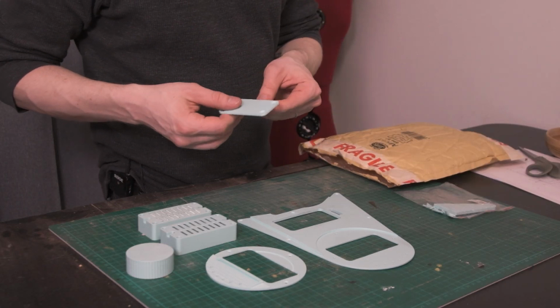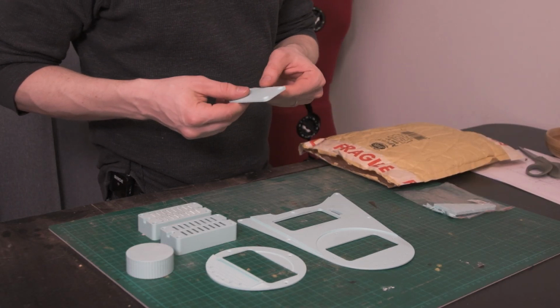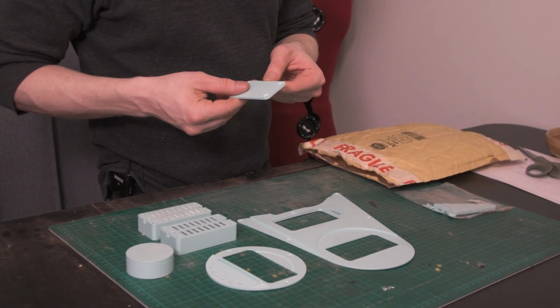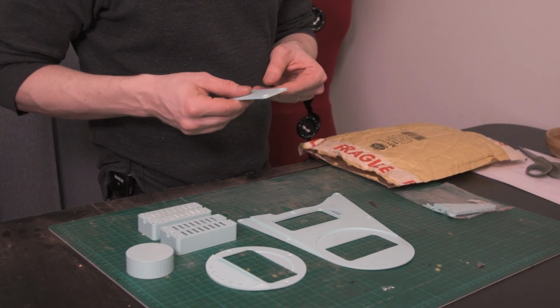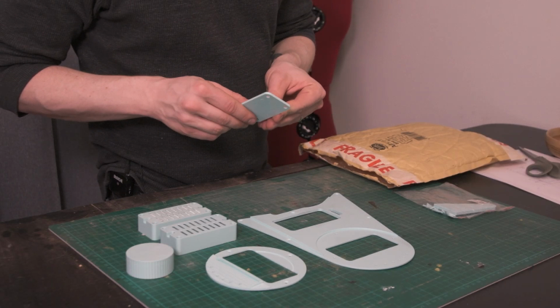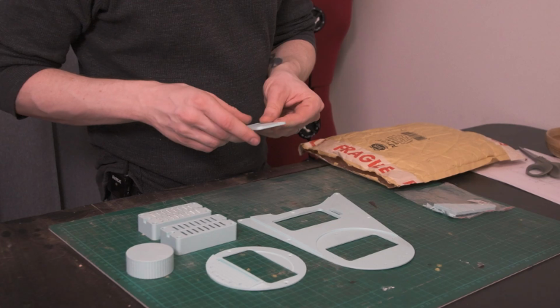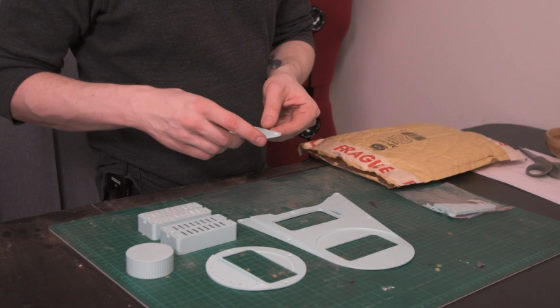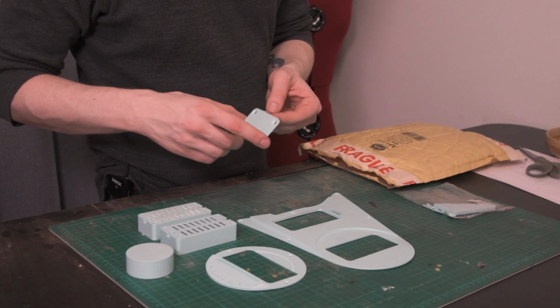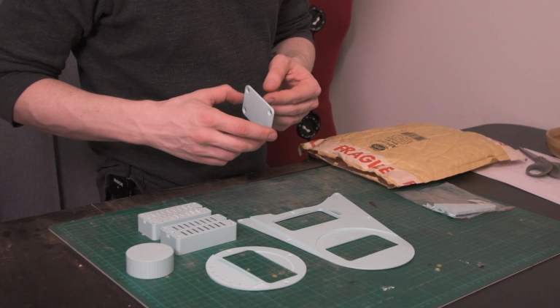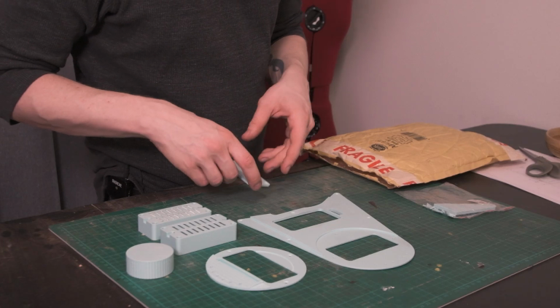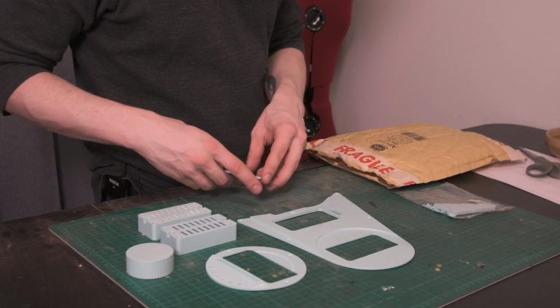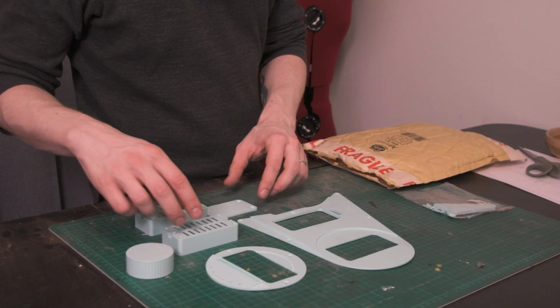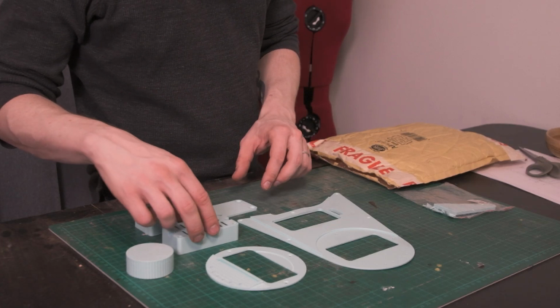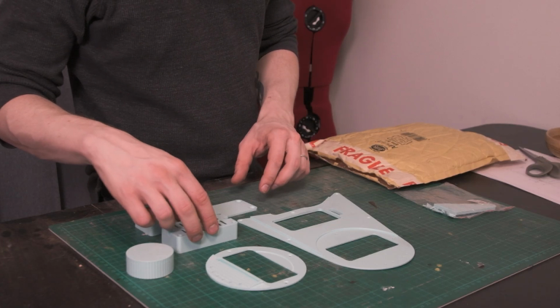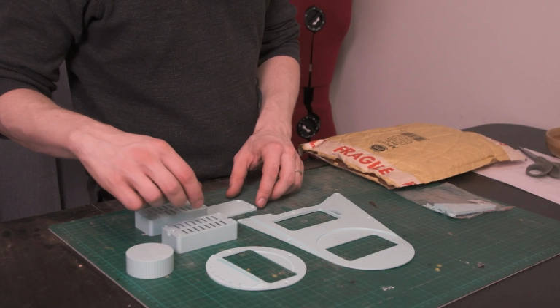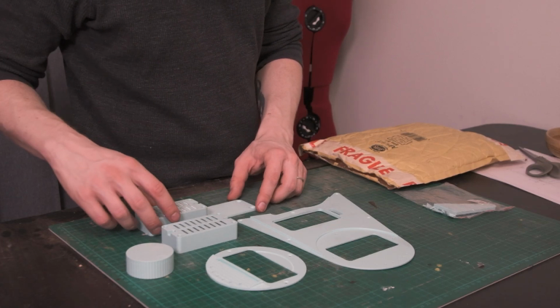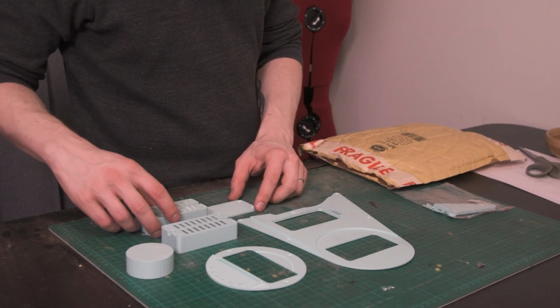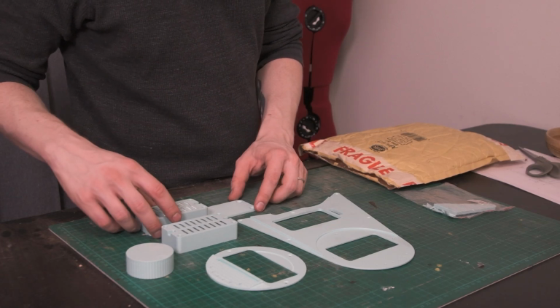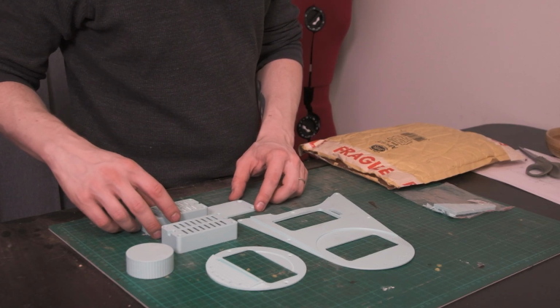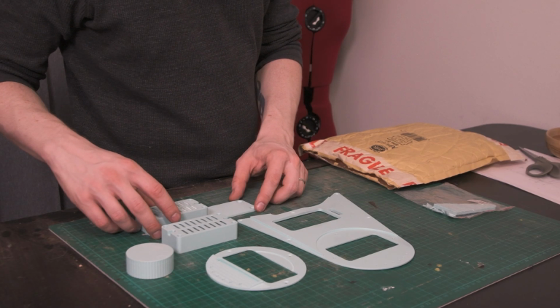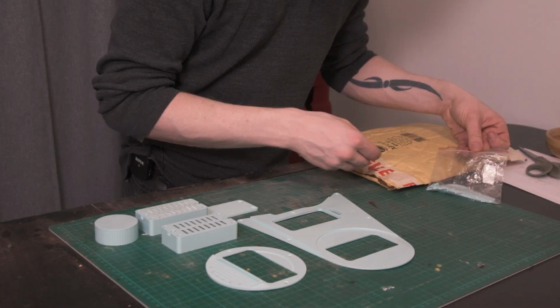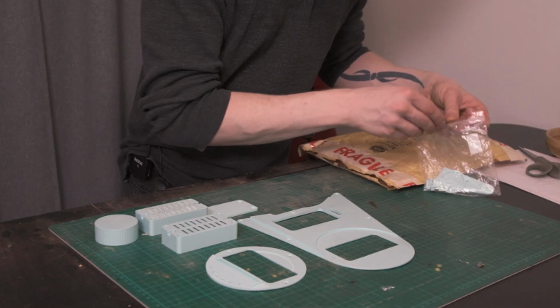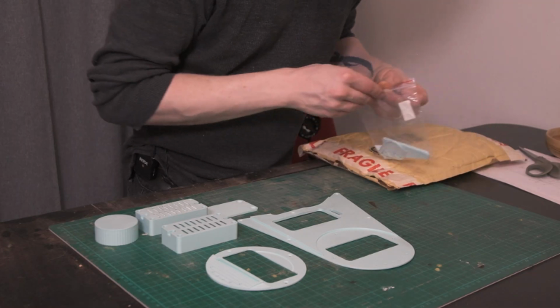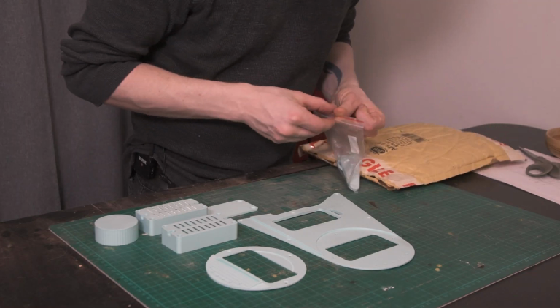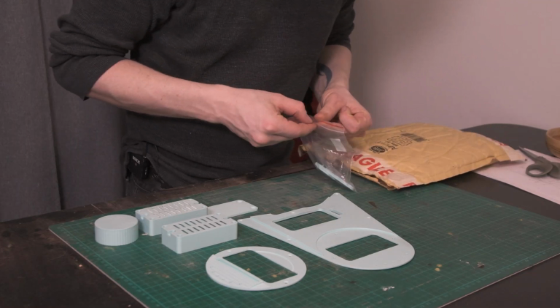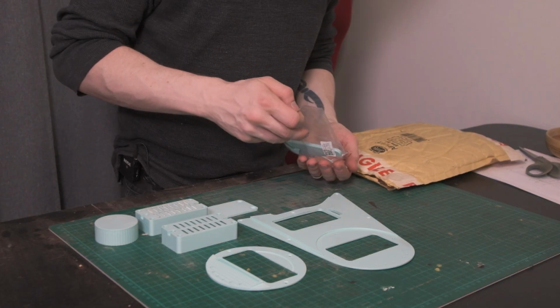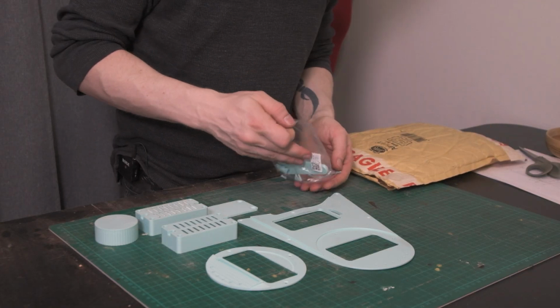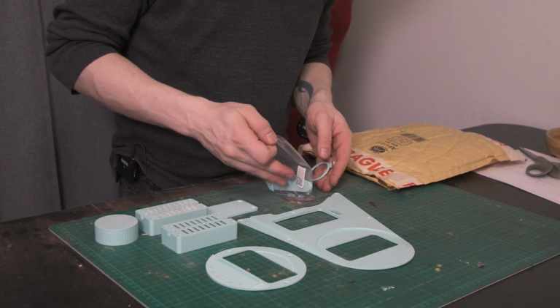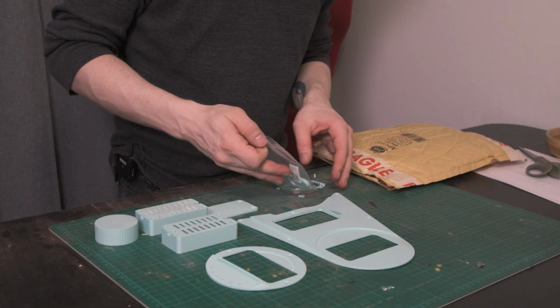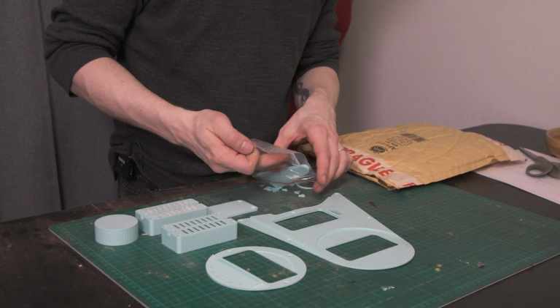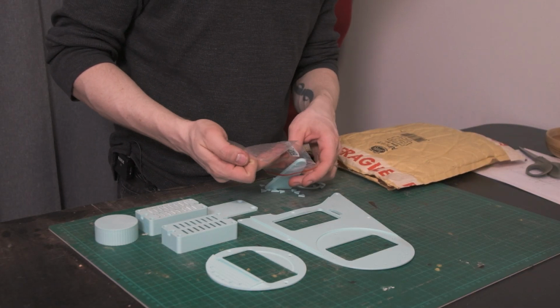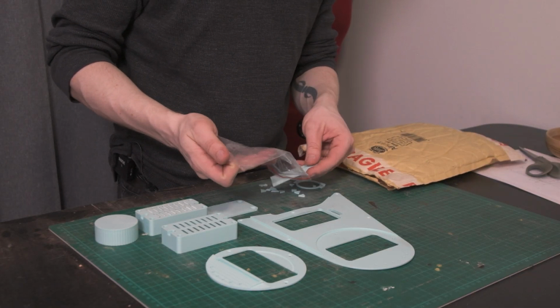Charlie was afraid that stuff would have fallen out. He's going to need to clarify what all these parts are. That's inlays, isn't it? That's cool. And that's the headstock logo thing.